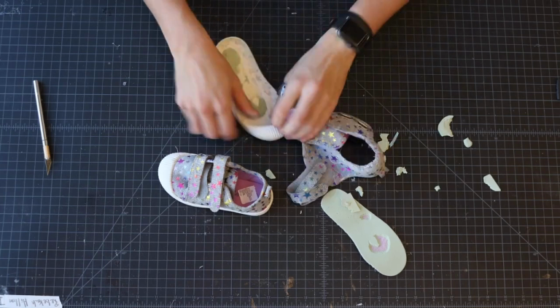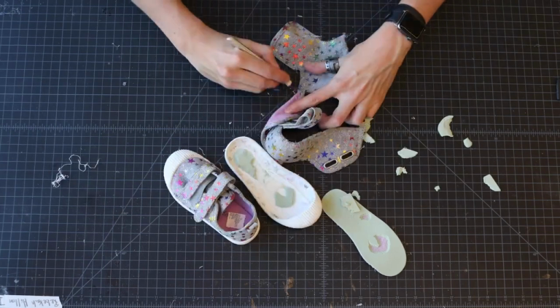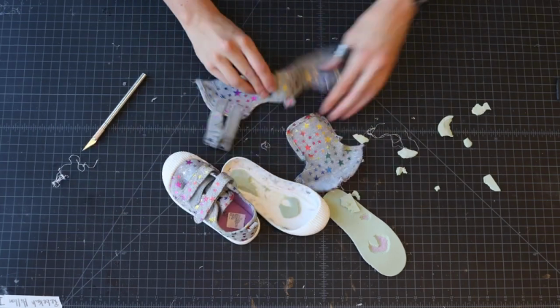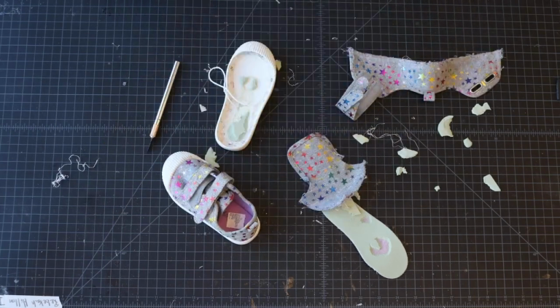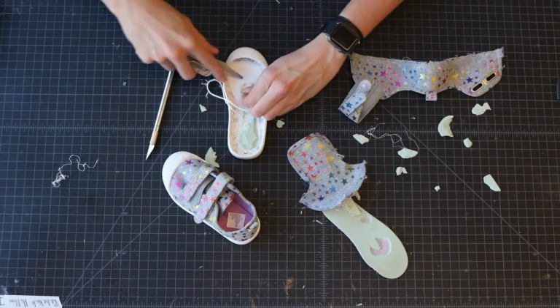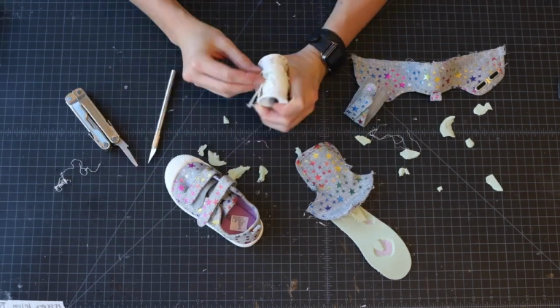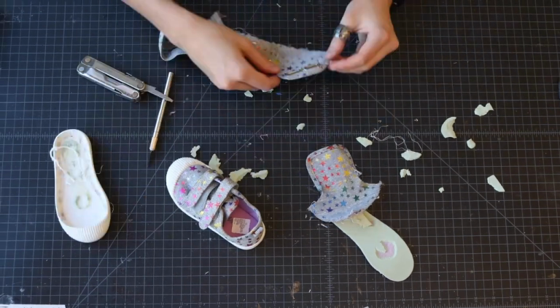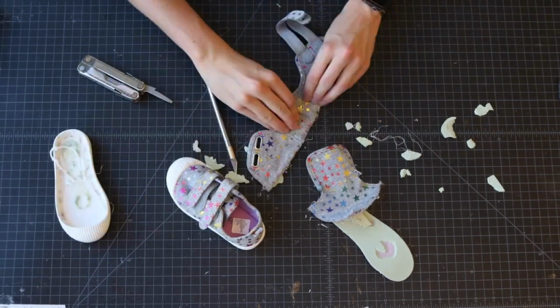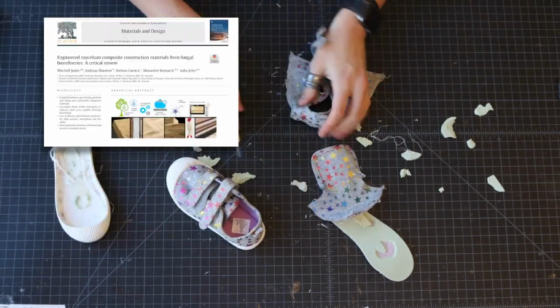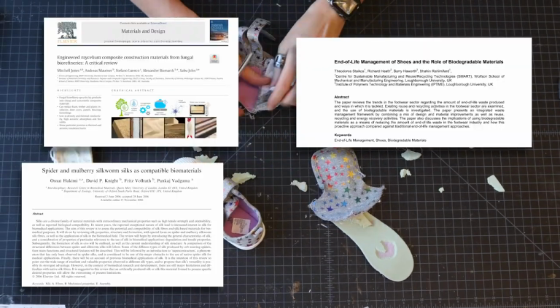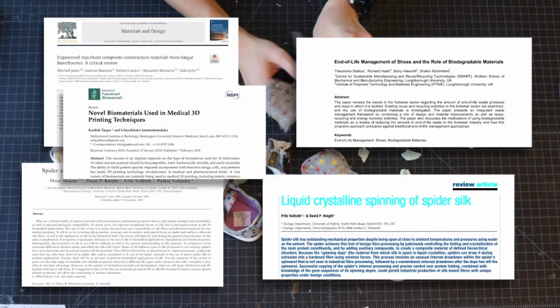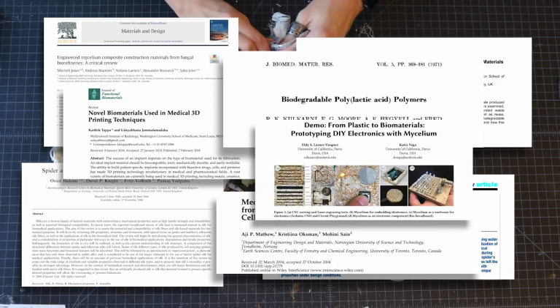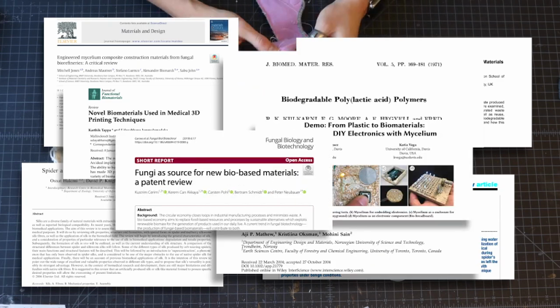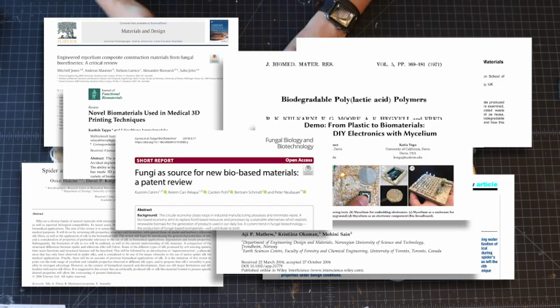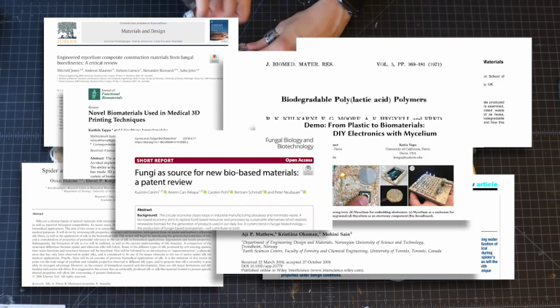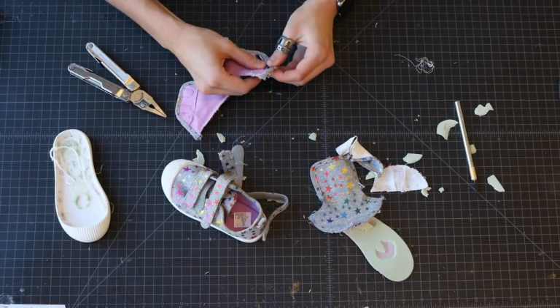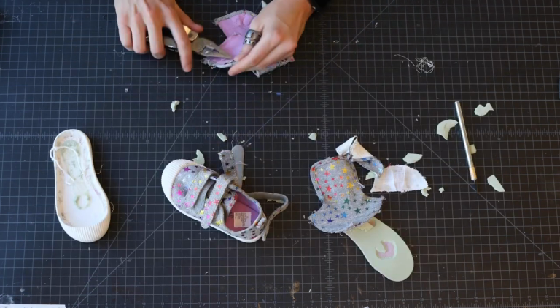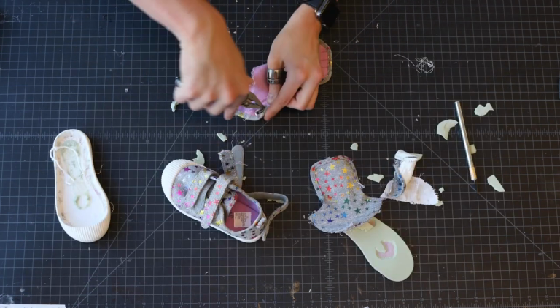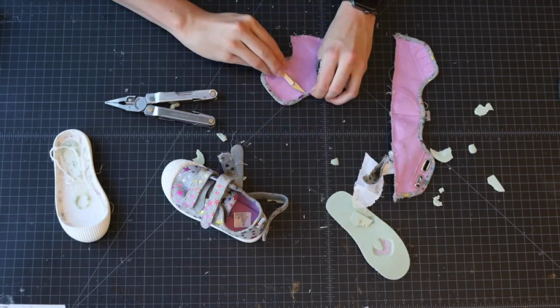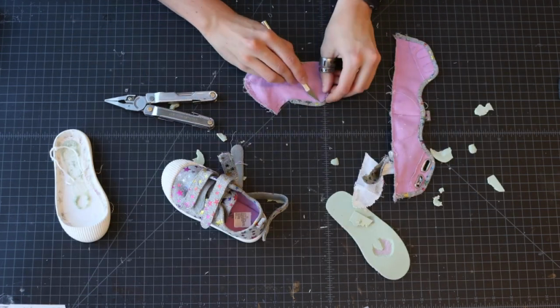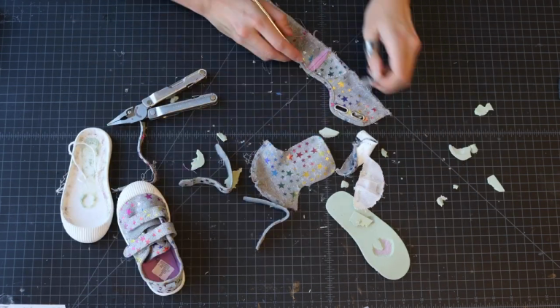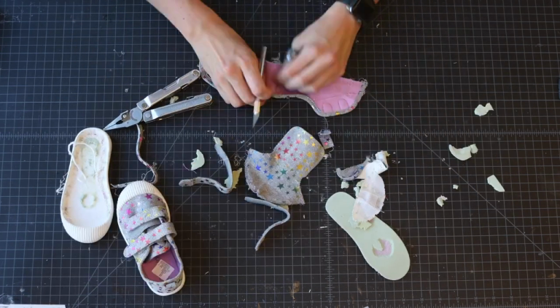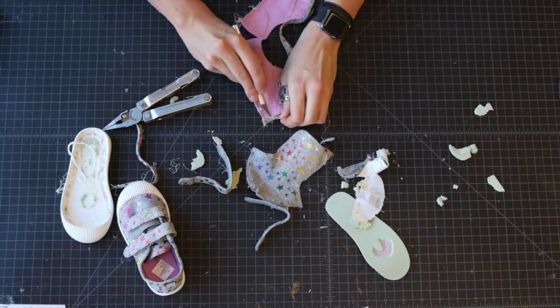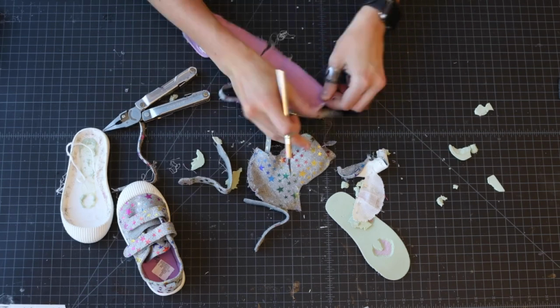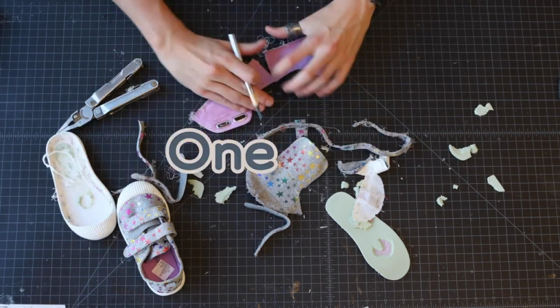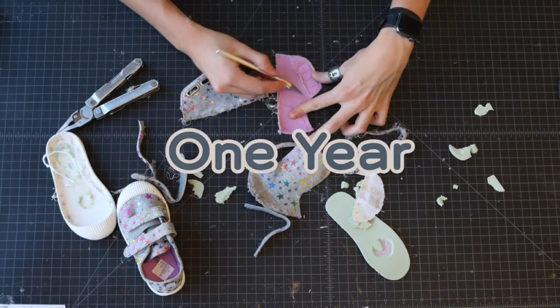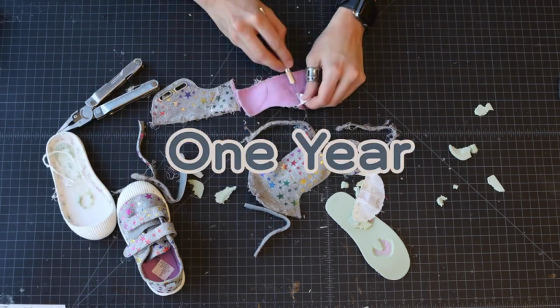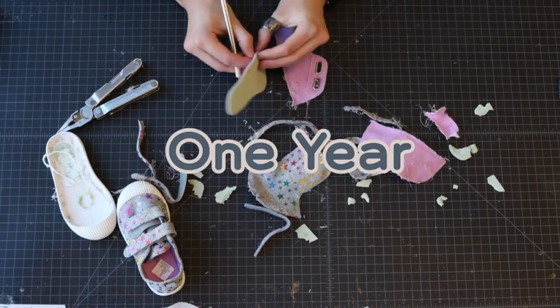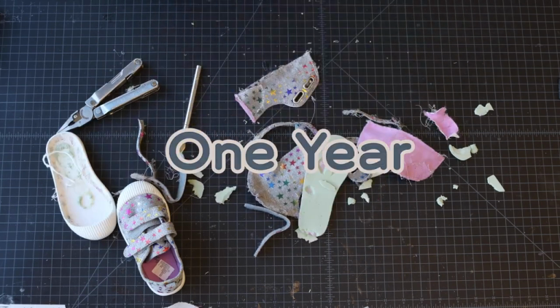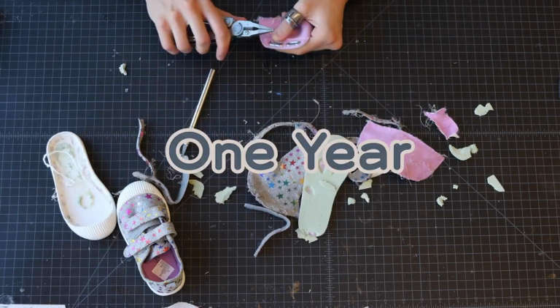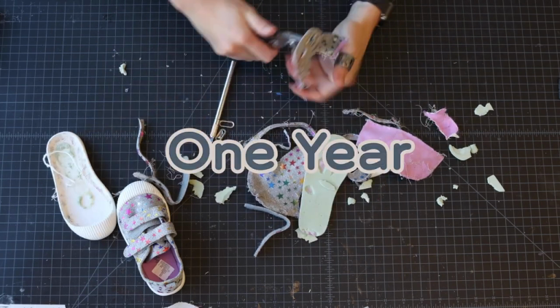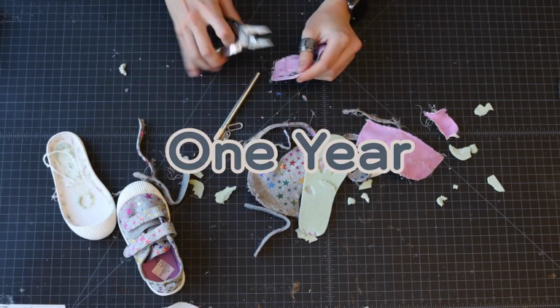My thesis is: given all the material science innovations in recent history, a shoe can be created that integrates back into the biosphere seamlessly within one year of degradation time. This is where we begin my design experiment.